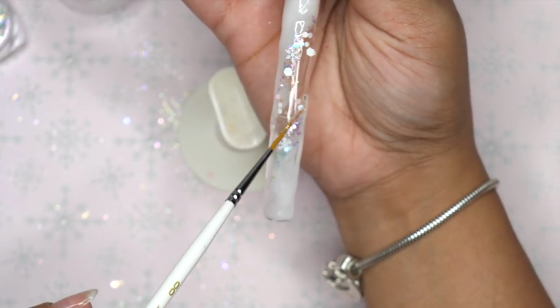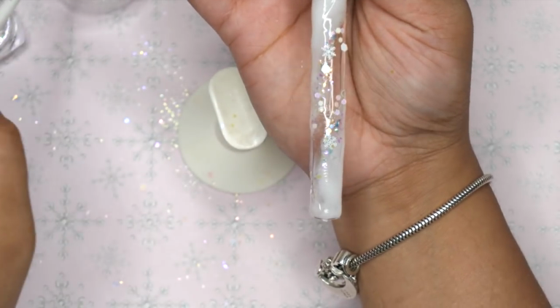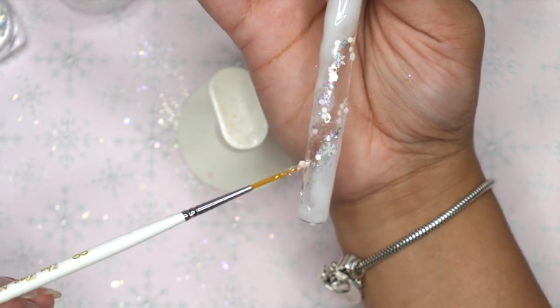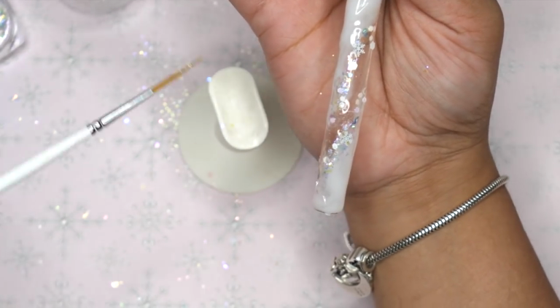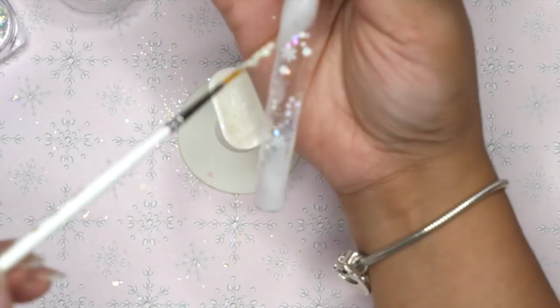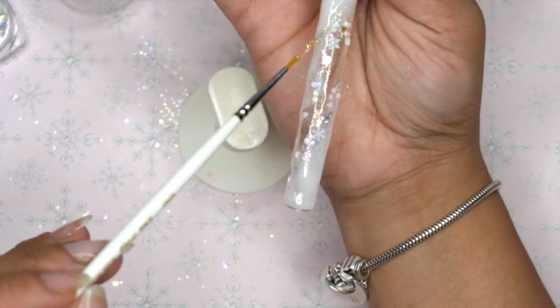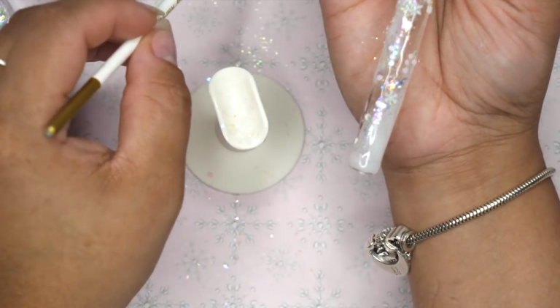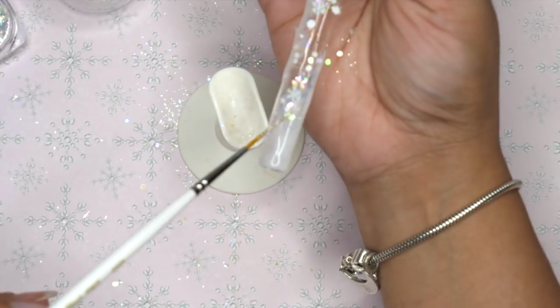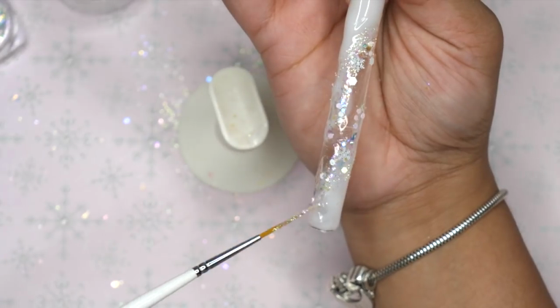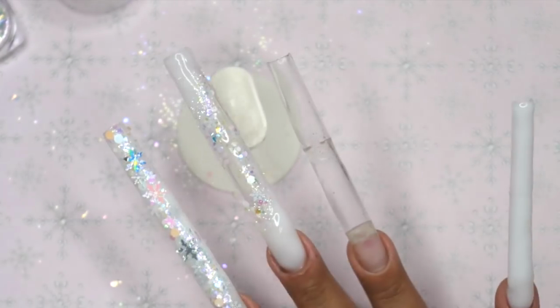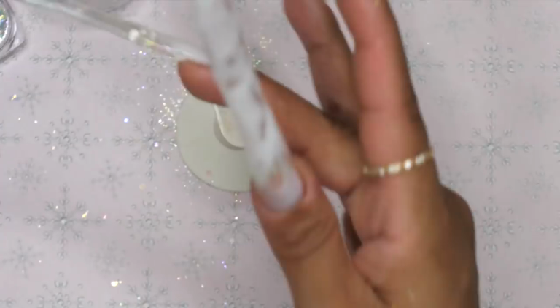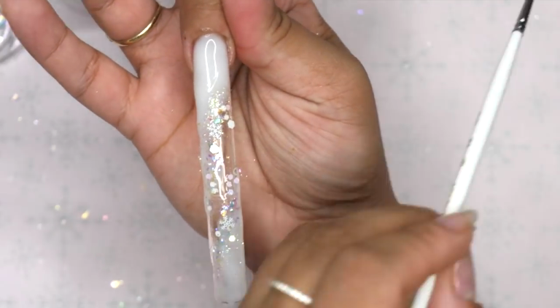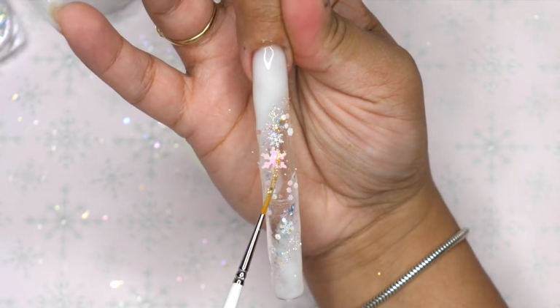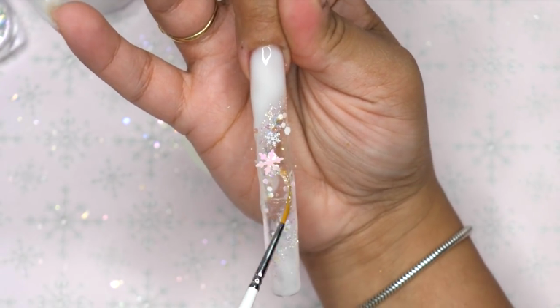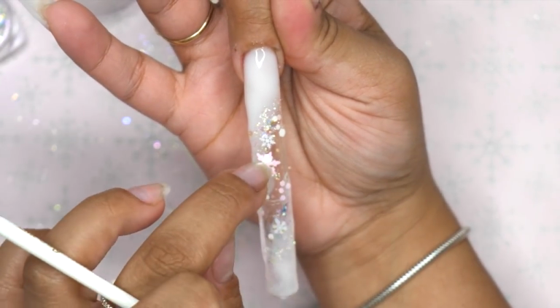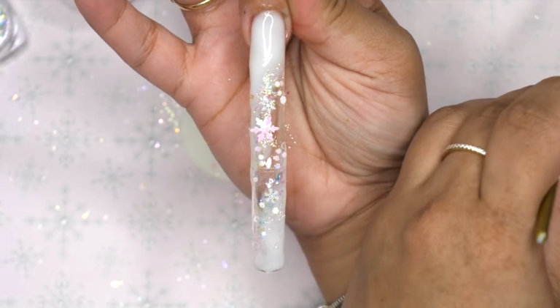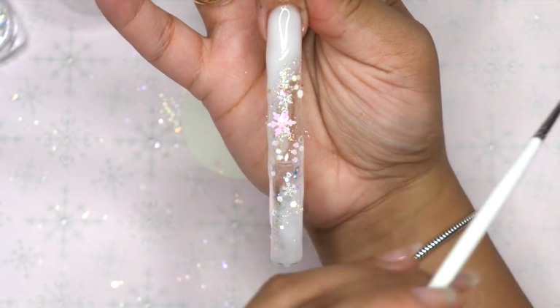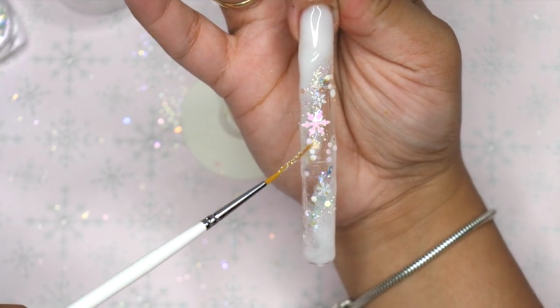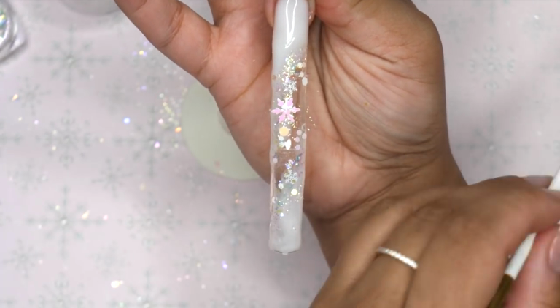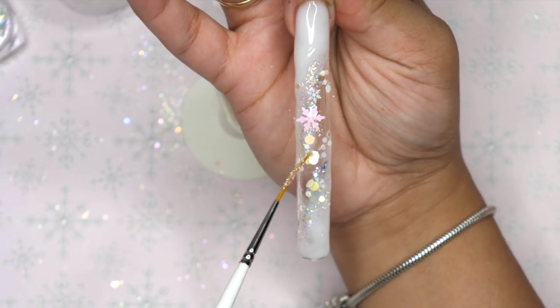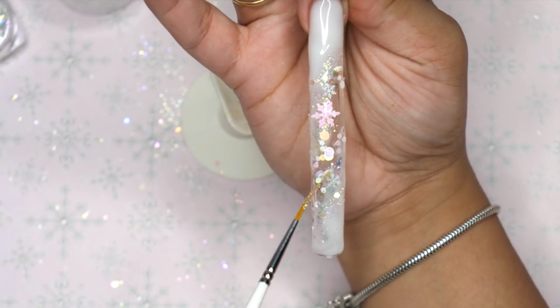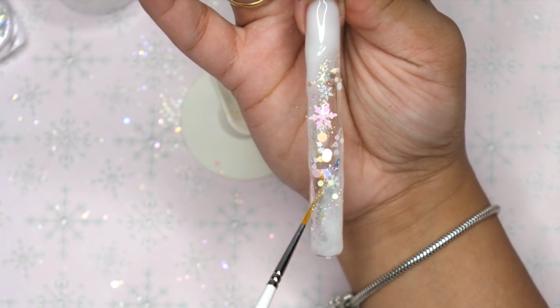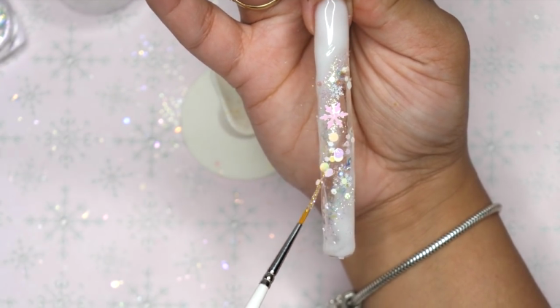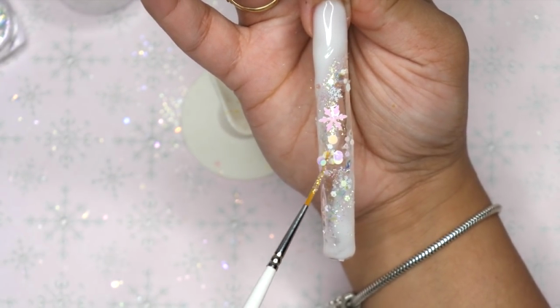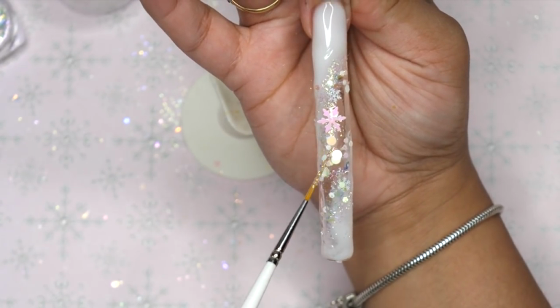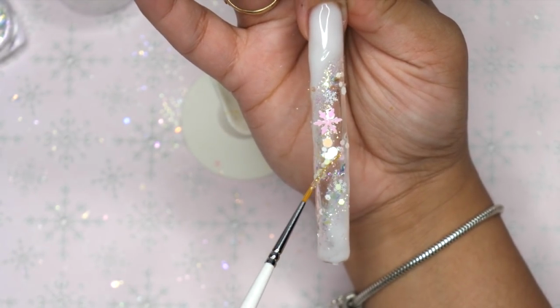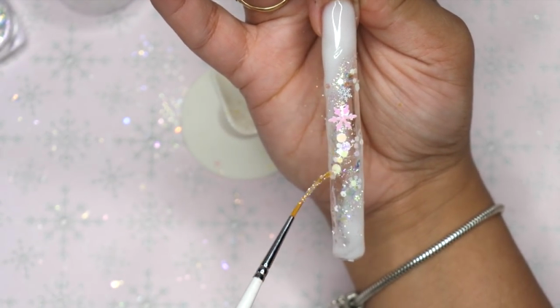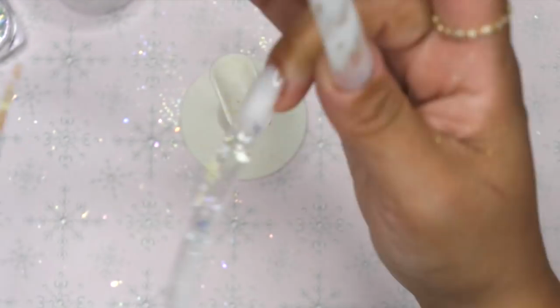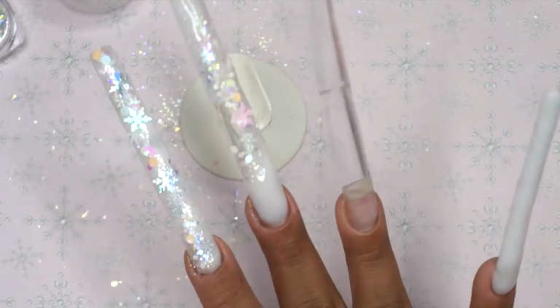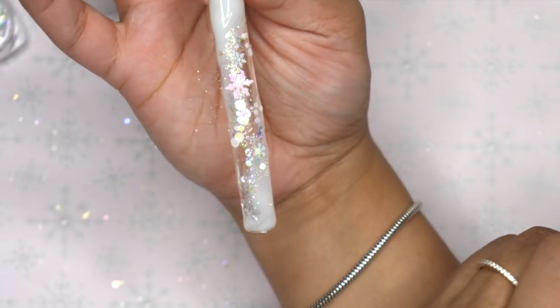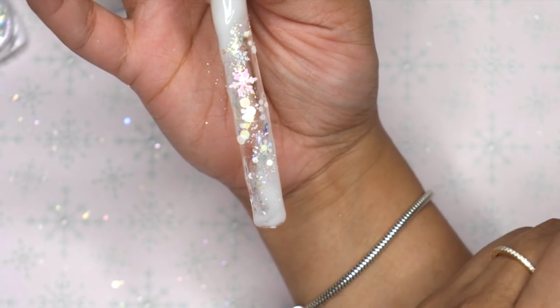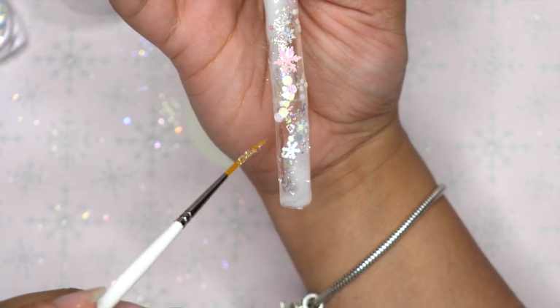Even though I kind of just spread all of this around, it still came out really cute. I kind of had an idea in my head but I was just playing it one at a time. The fact that the nails were super long made me a little bit nervous. But I just kept going with it, and it ended up coming out really cute — all these little different types of shapes and glitters made it look really nice.